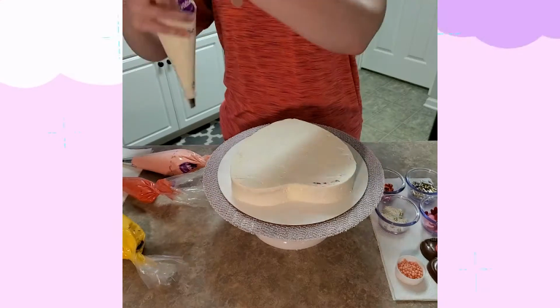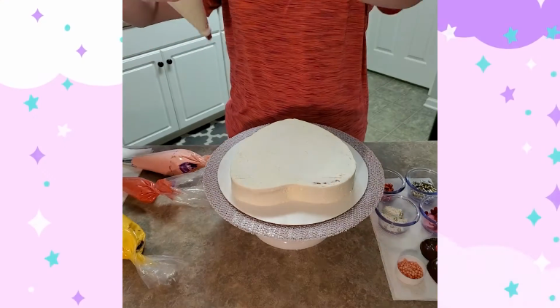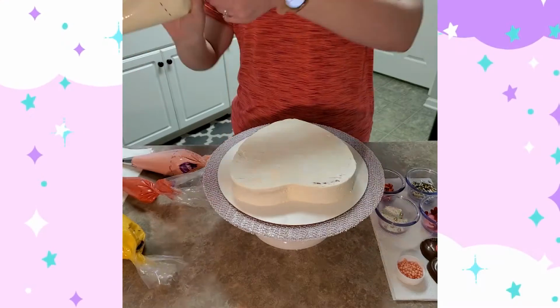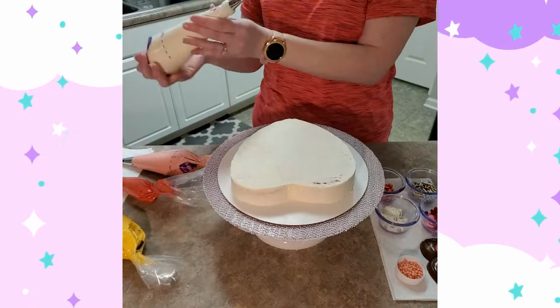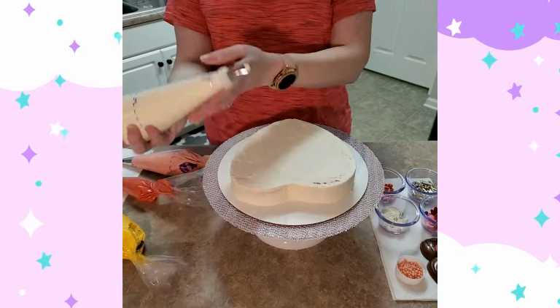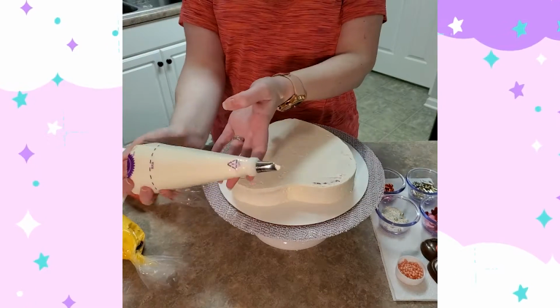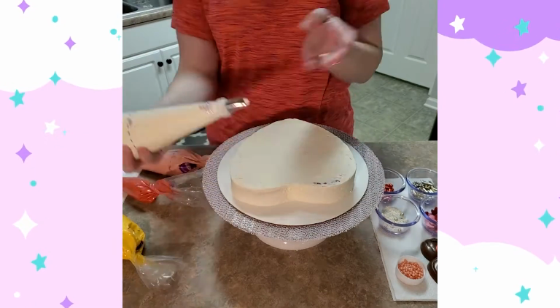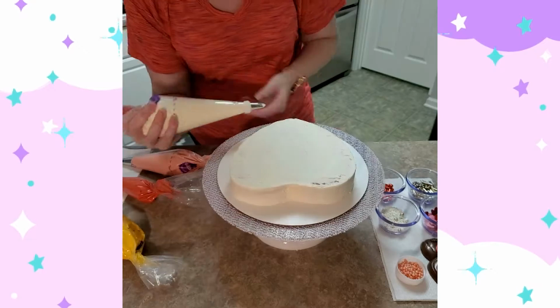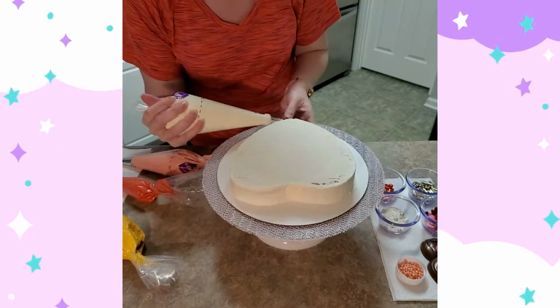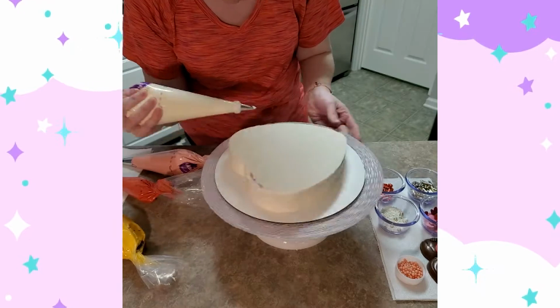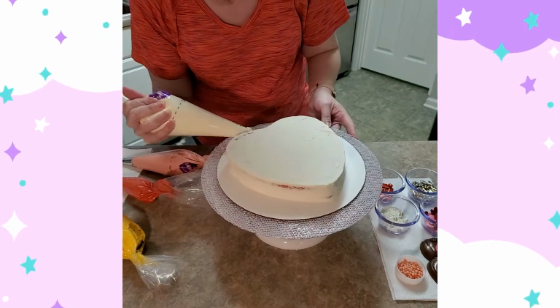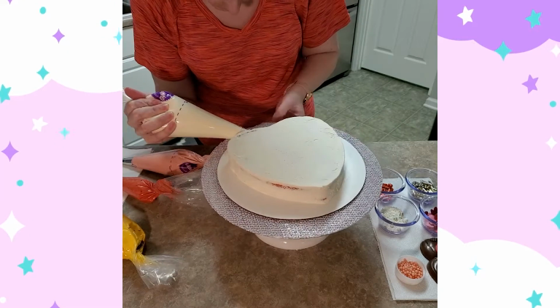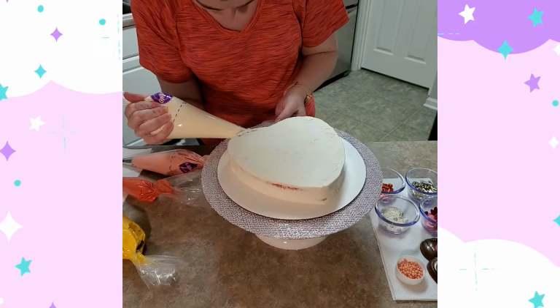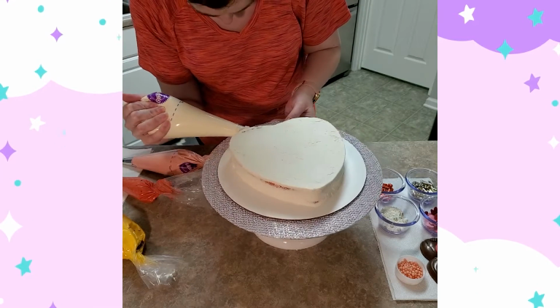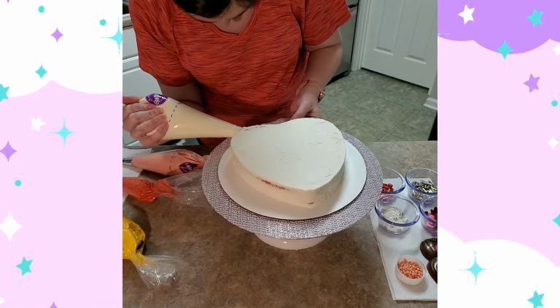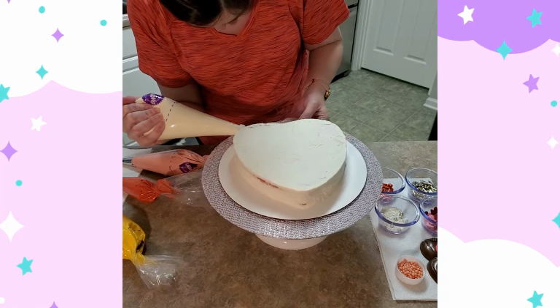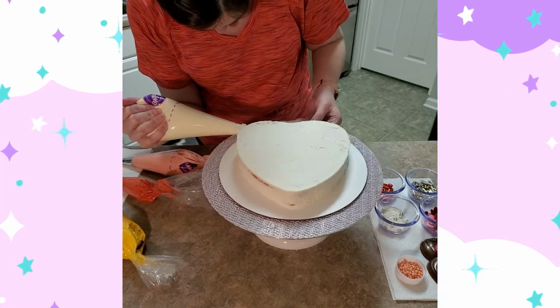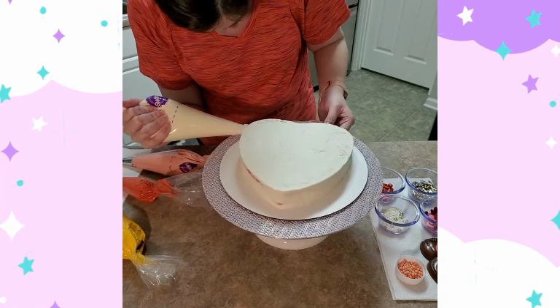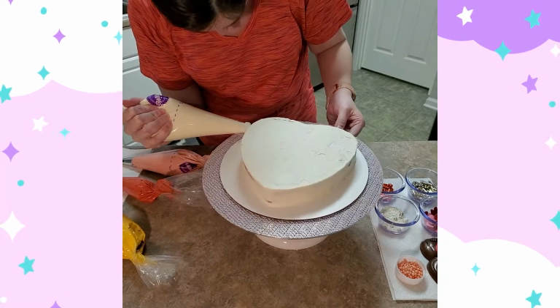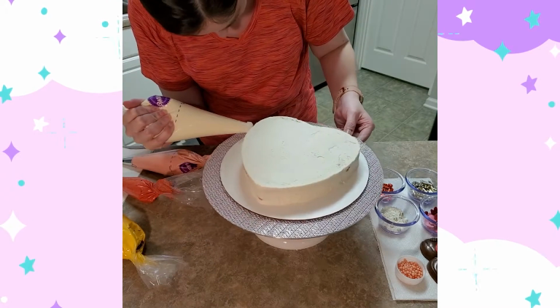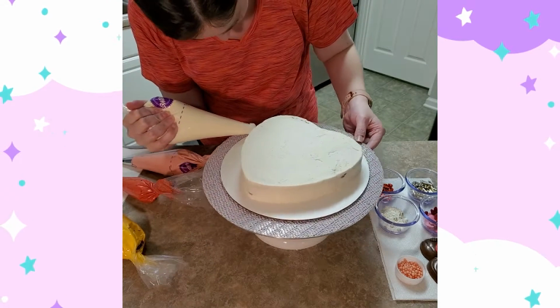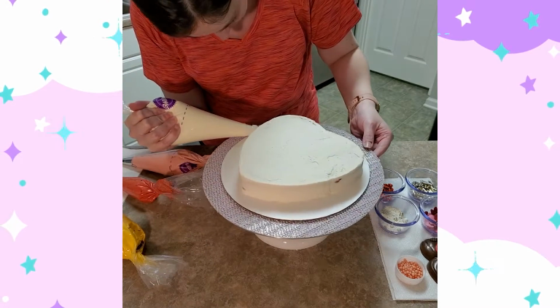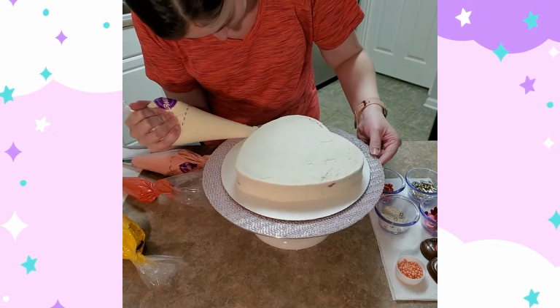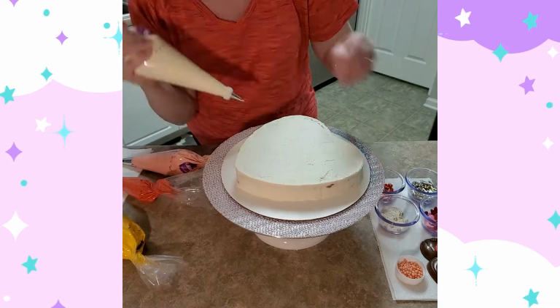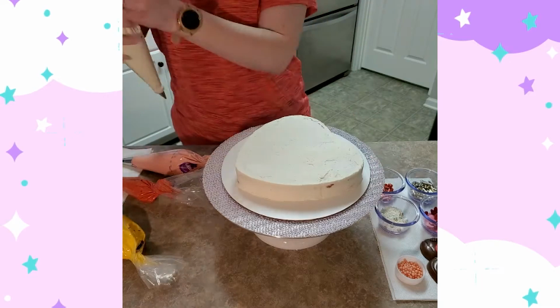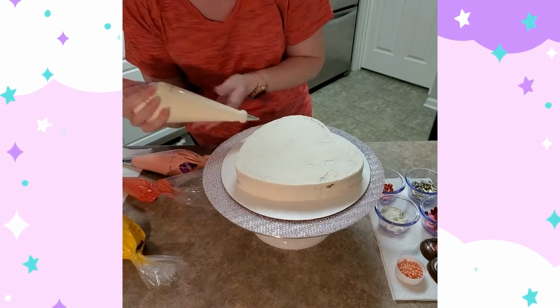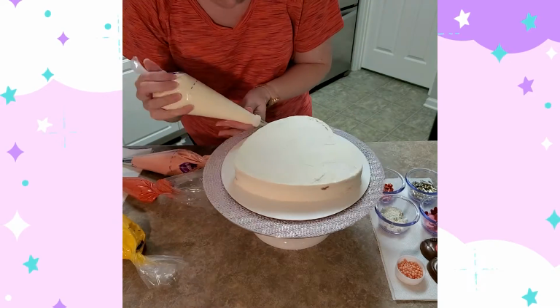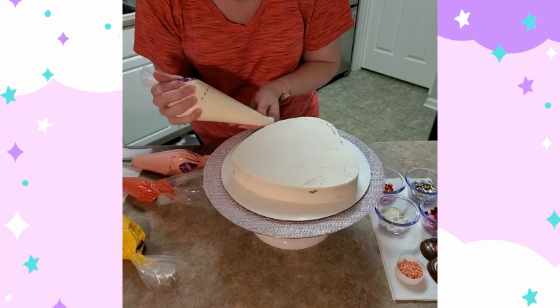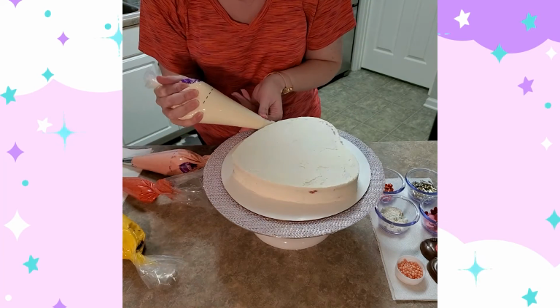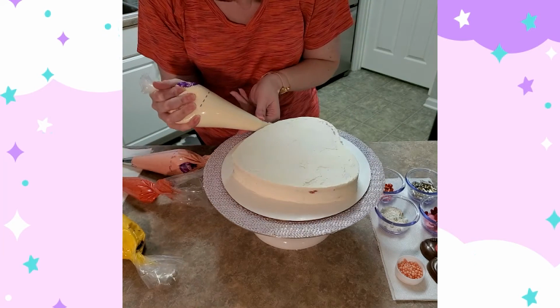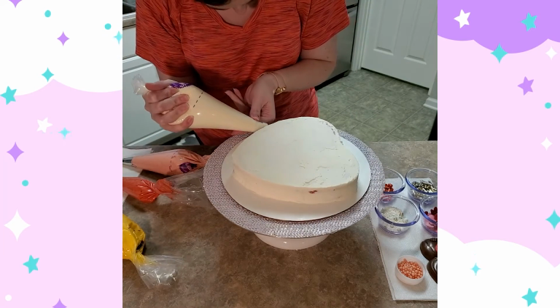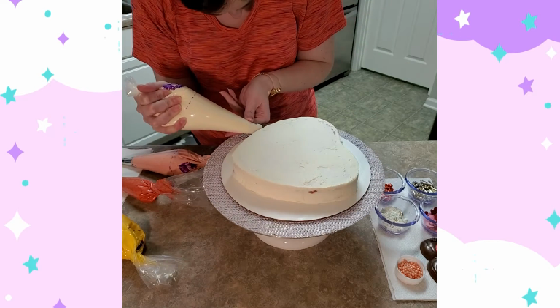Hello and welcome back to my channel. Today I just have a quick speed bake for you — I decorated a cake and I just sped it up so you don't have to watch it for the long-winded version that it originally is.